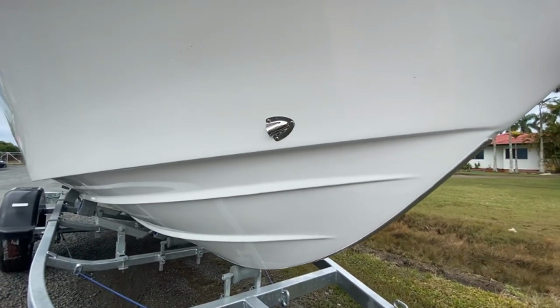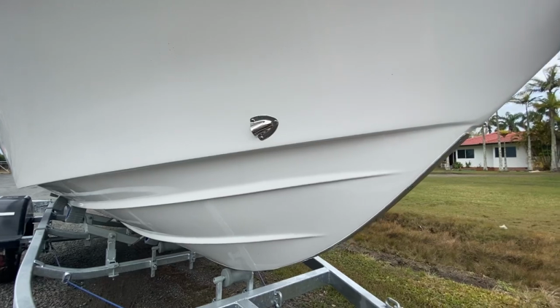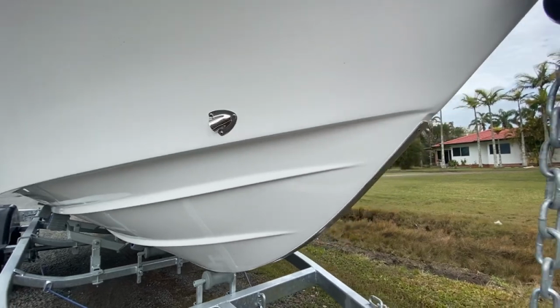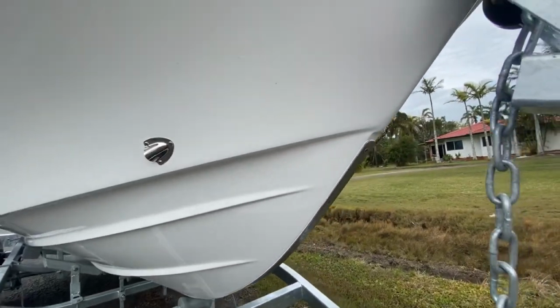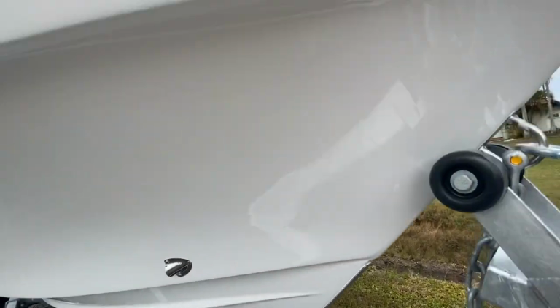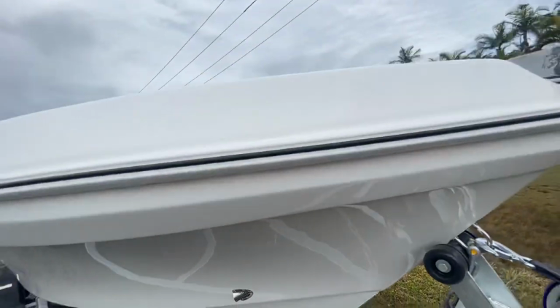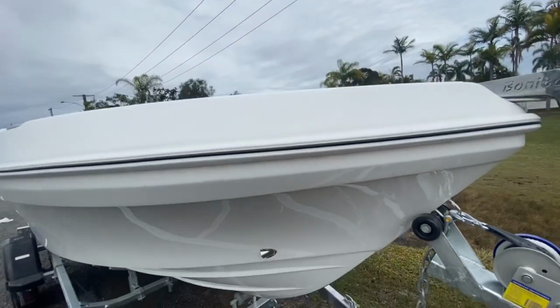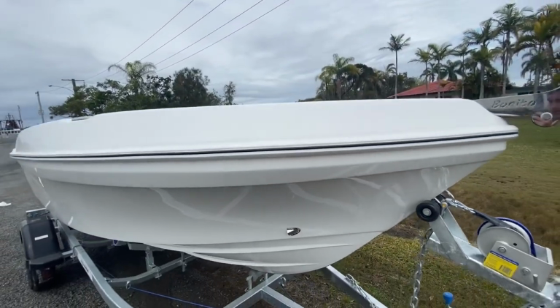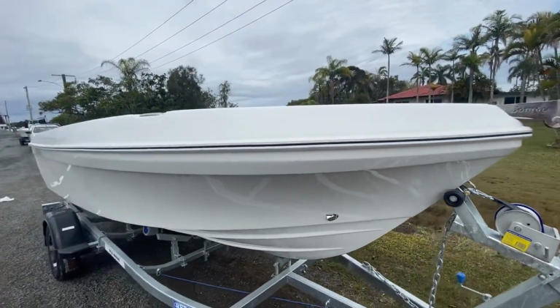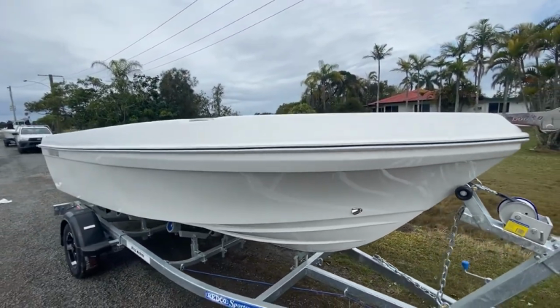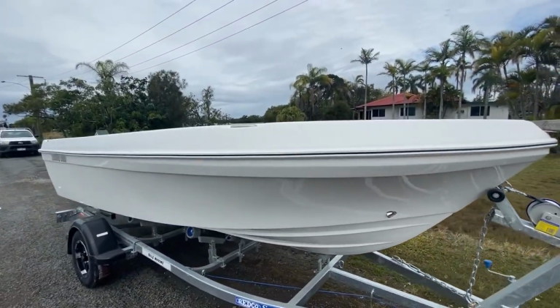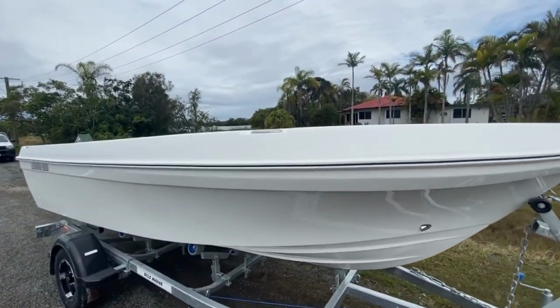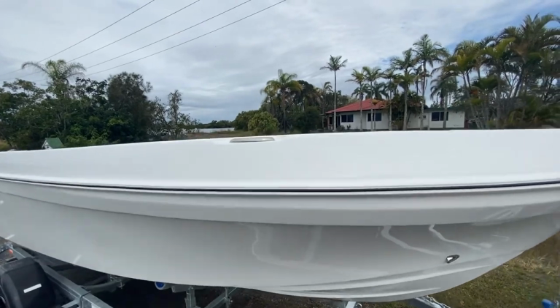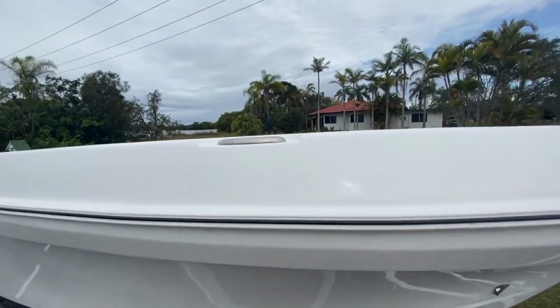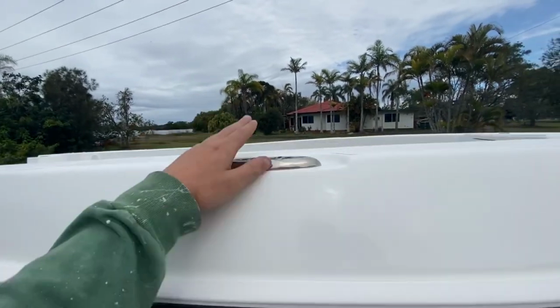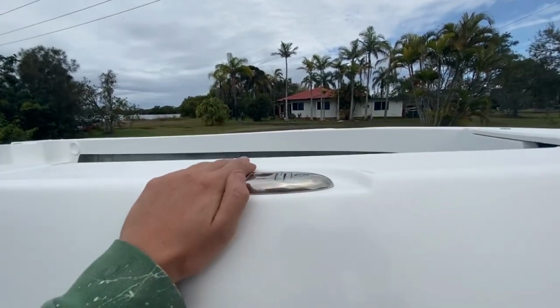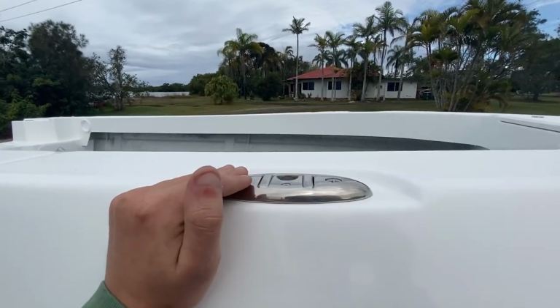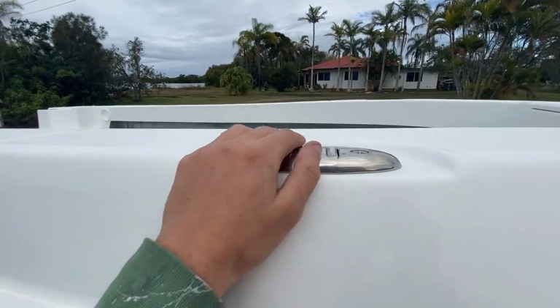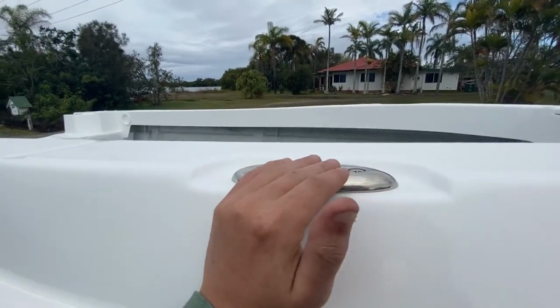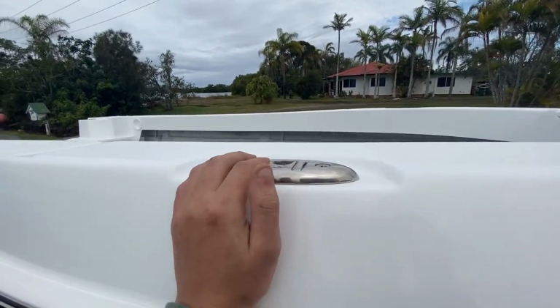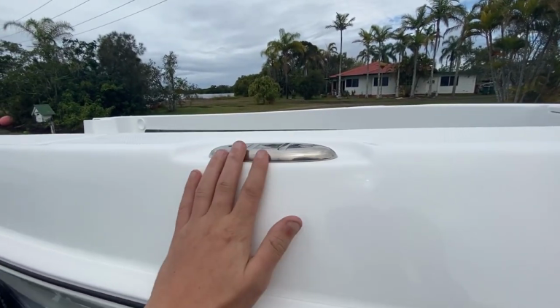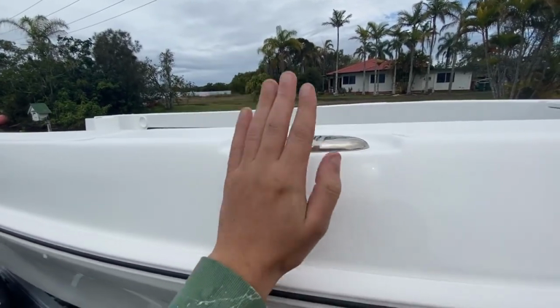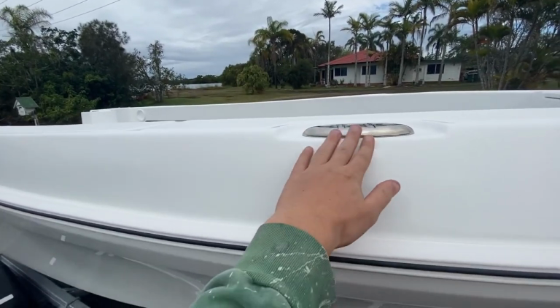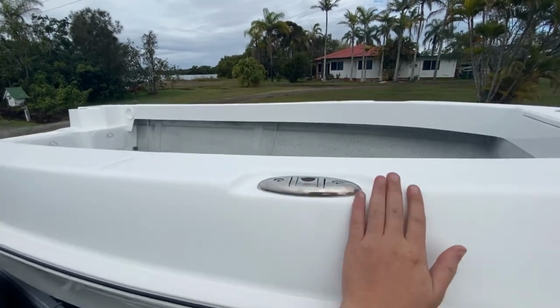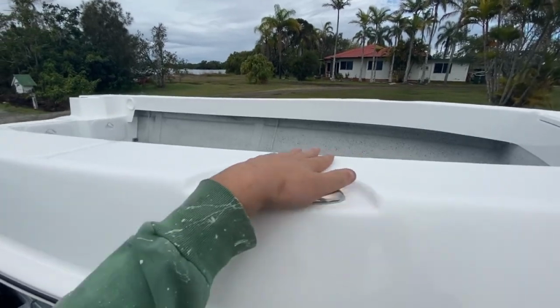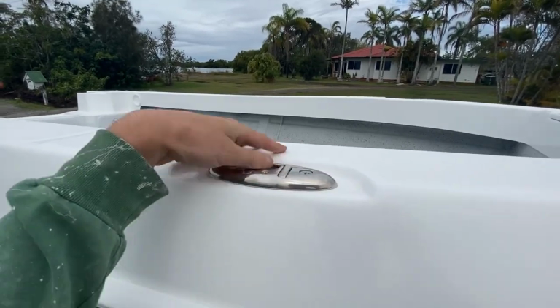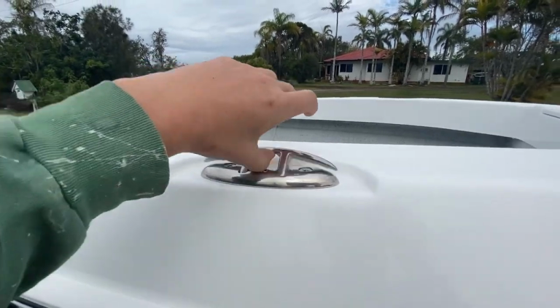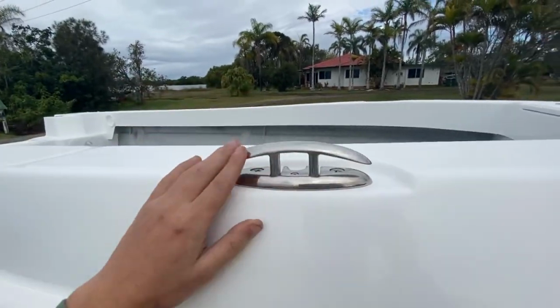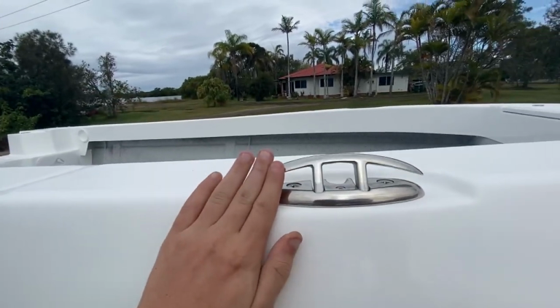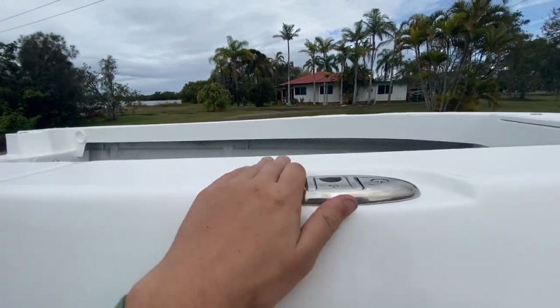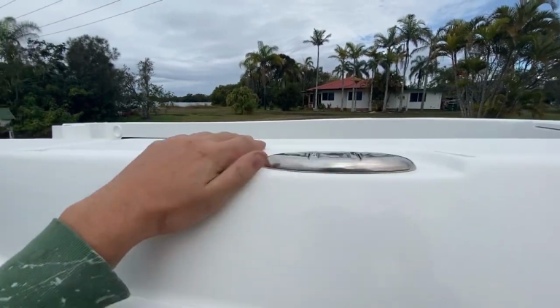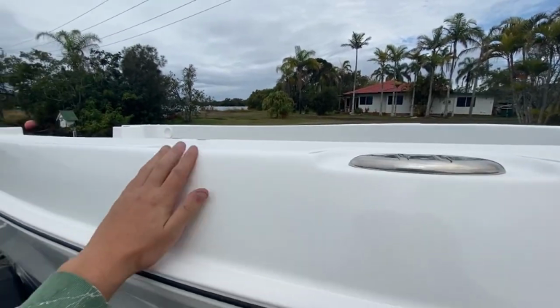There's a drain here for the anchor well. Going back down towards the transom, we've got recessed cleats — there are four of these on every bow. These are all standard, all recessed in nice and flush so your lines can't get caught on them. Absolutely beautiful.